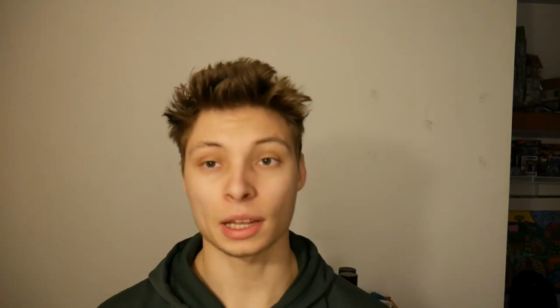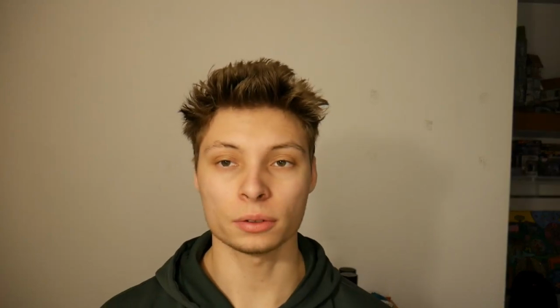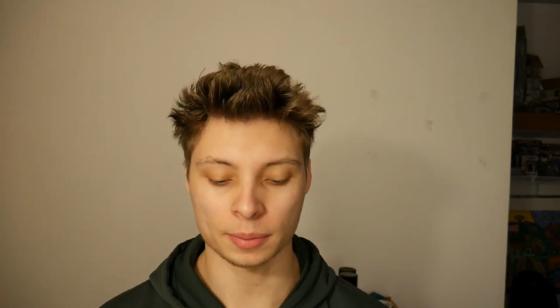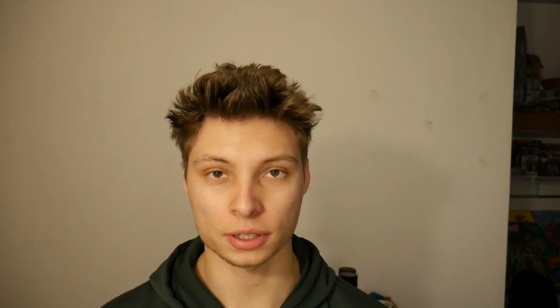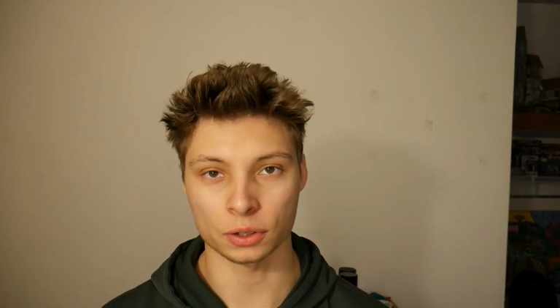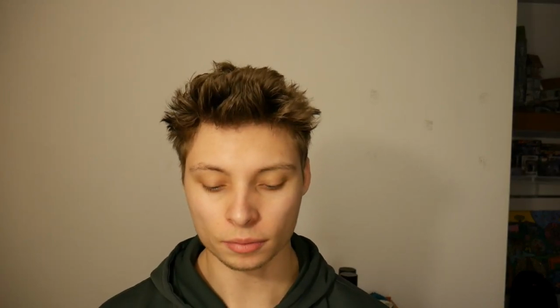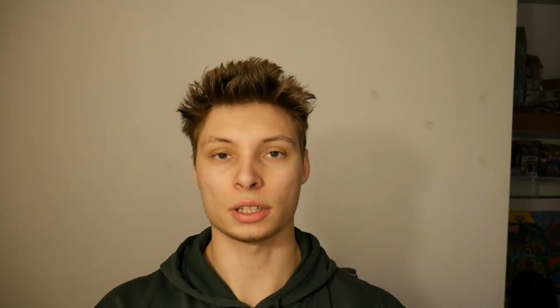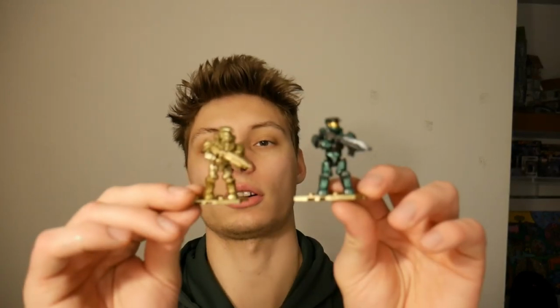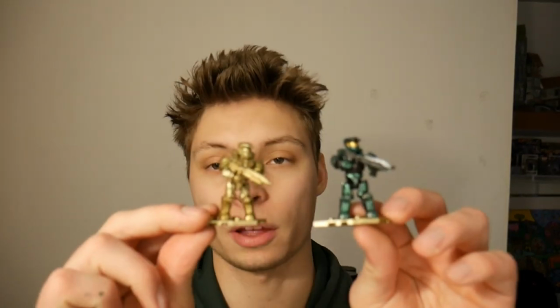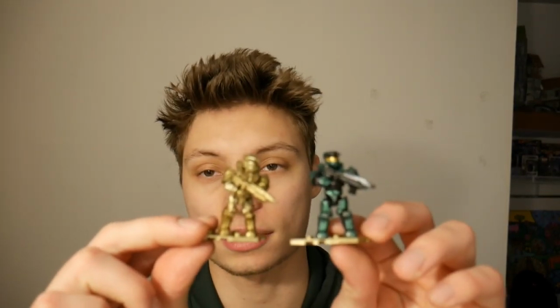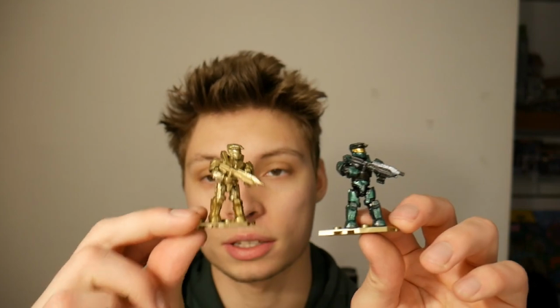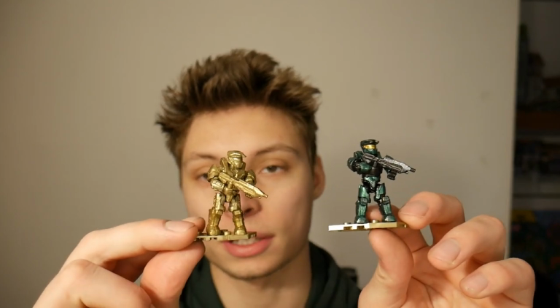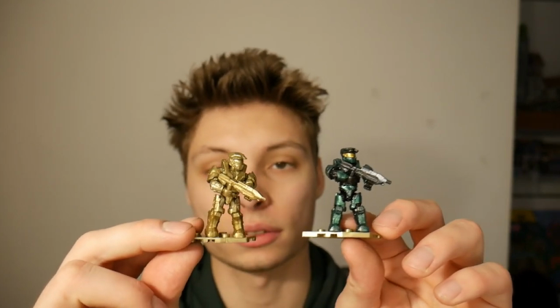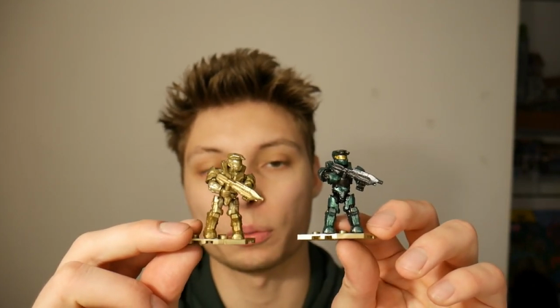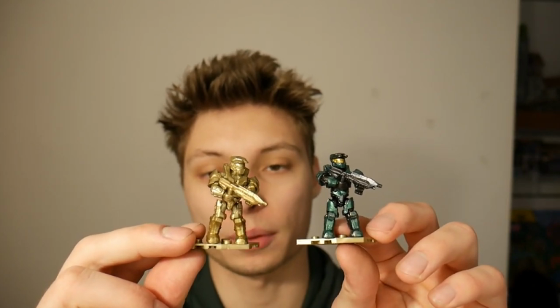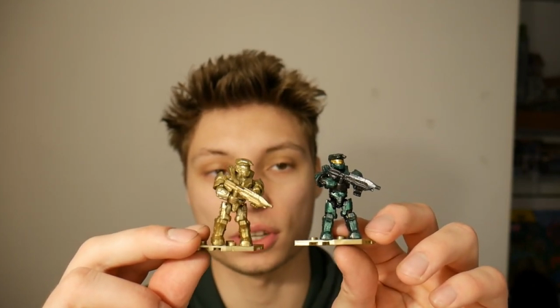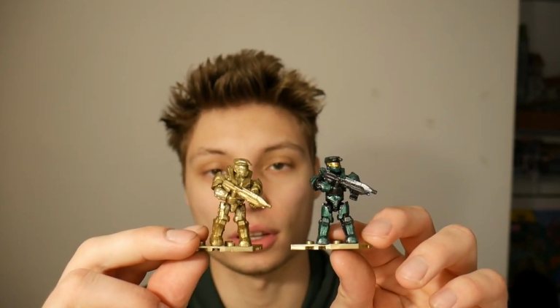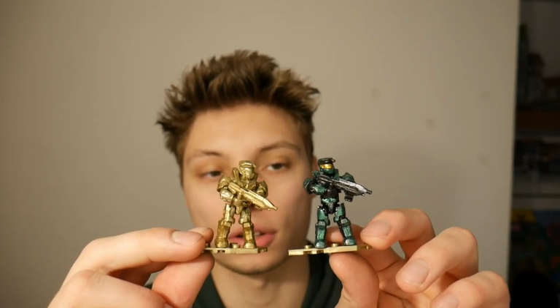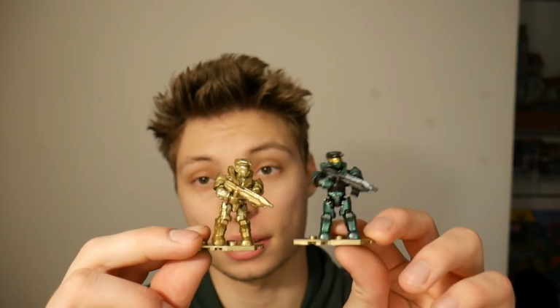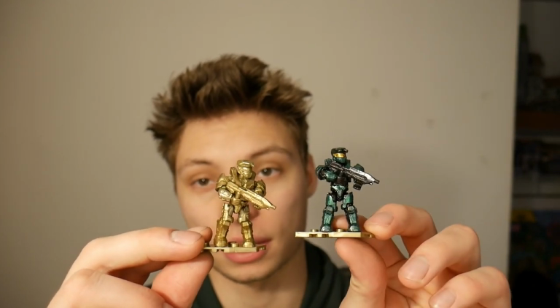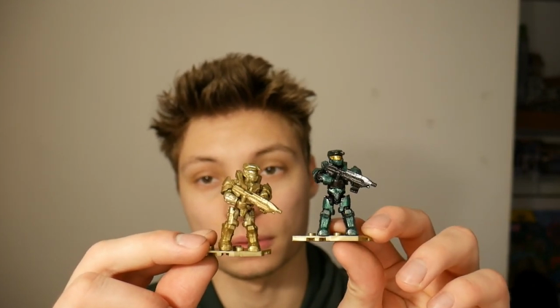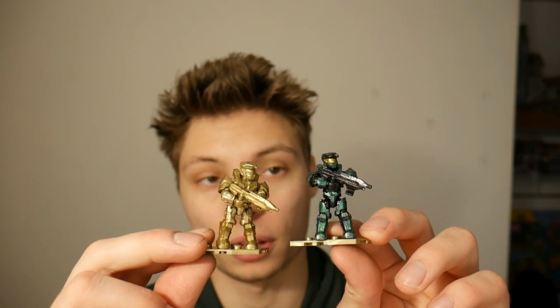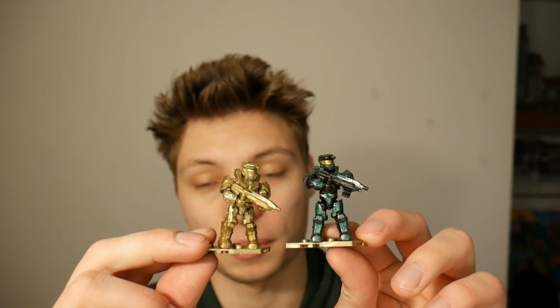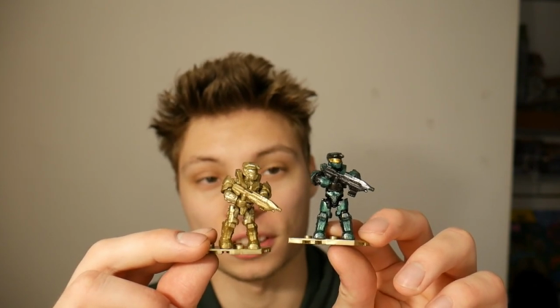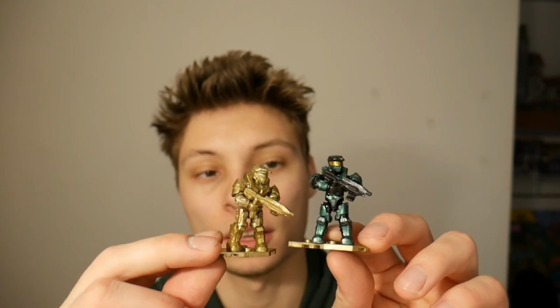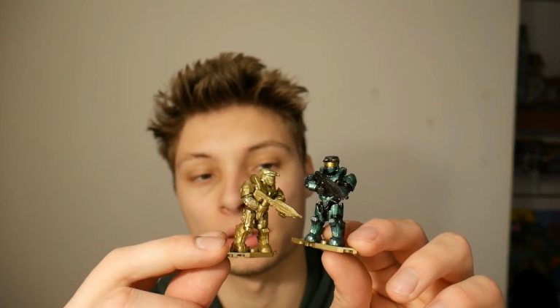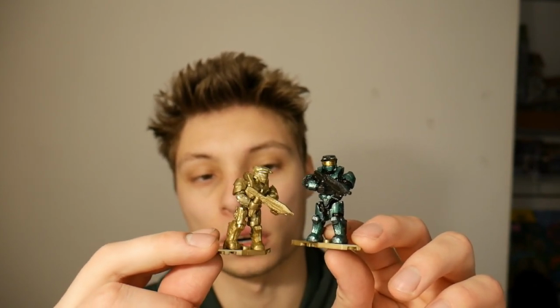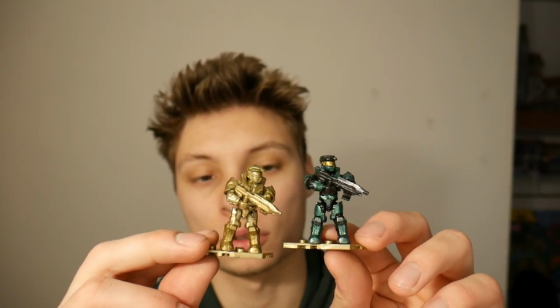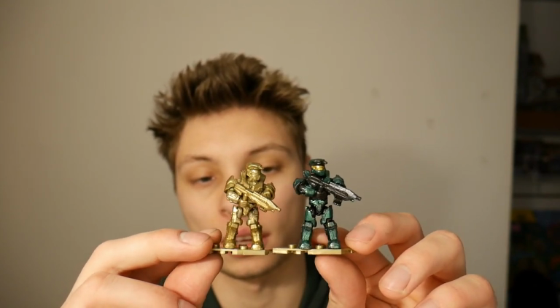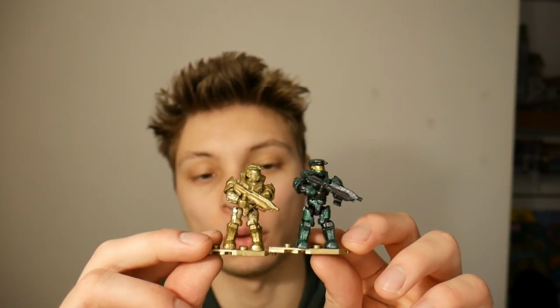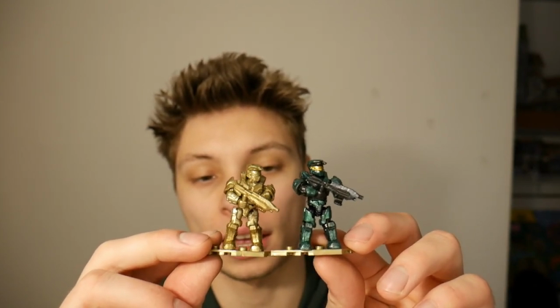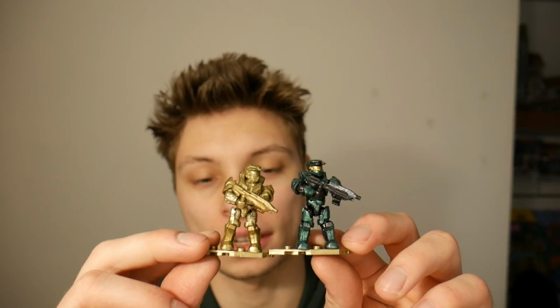Hey everyone, welcome back to MetaCrafts. Thanks for tuning in. Today we're going to go over how I made this Series 11 Gold Poly Bag Master Chief turned into this Series 11 Gold Poly Bag Master Chief, but more towards the Halo 1 kind of art style.